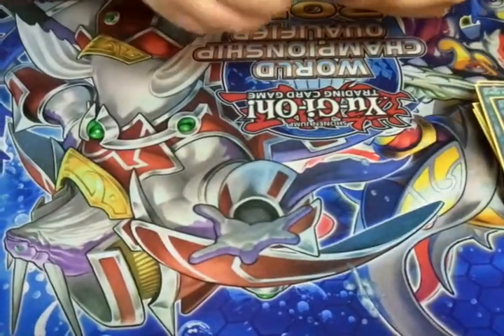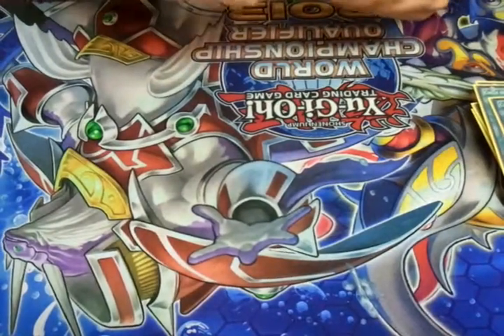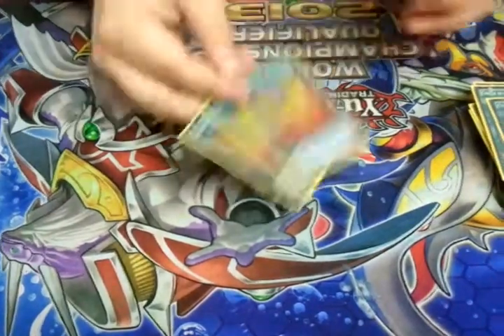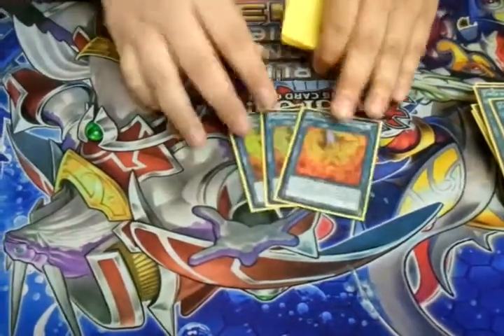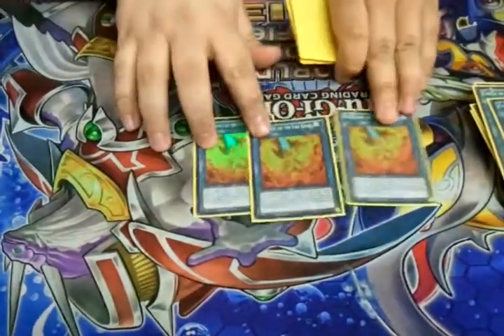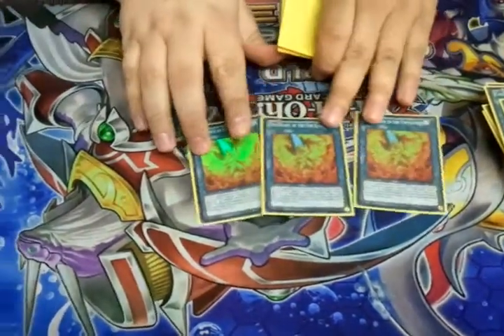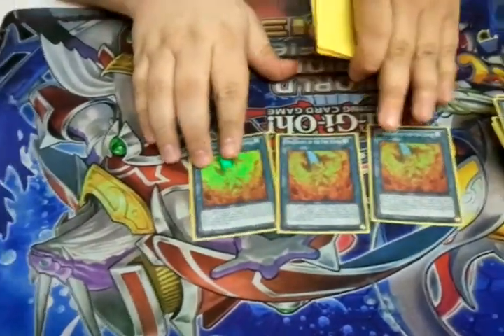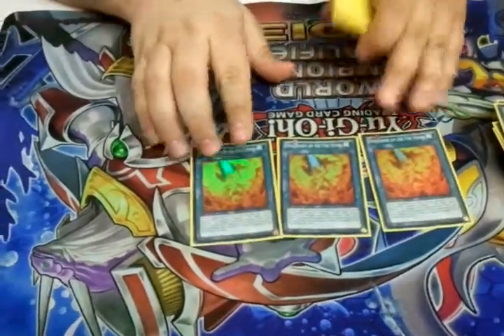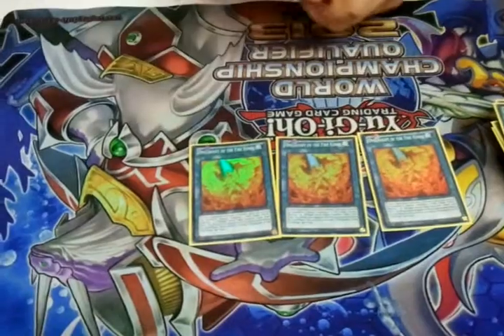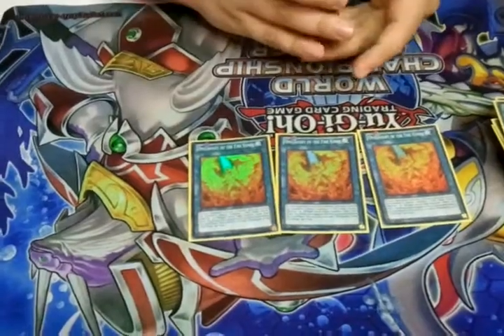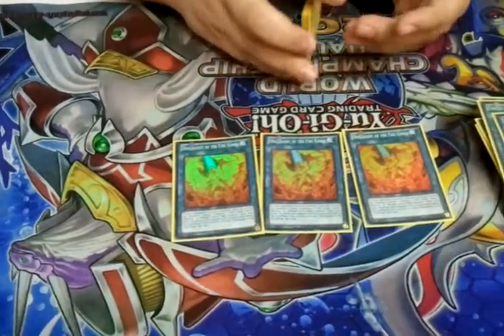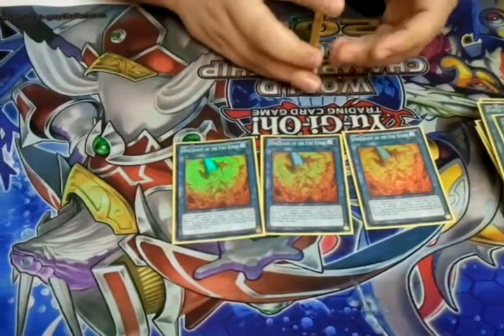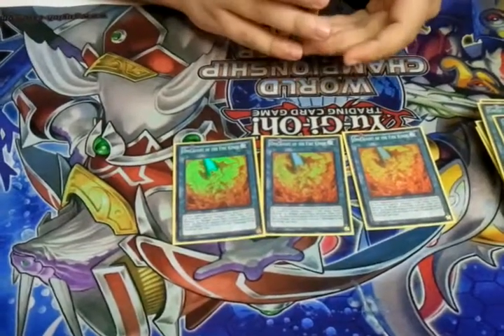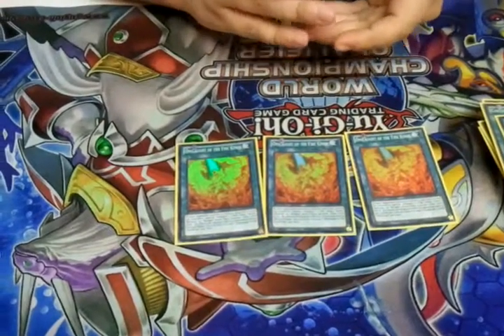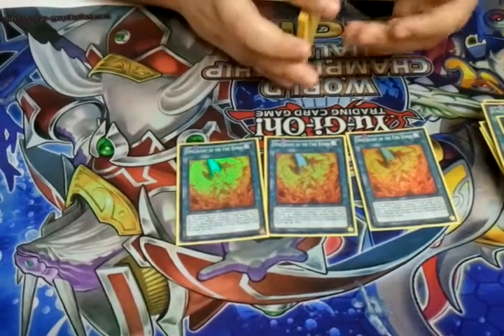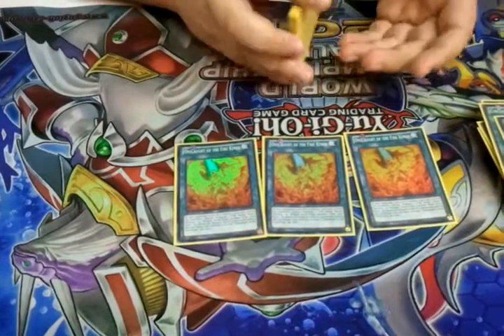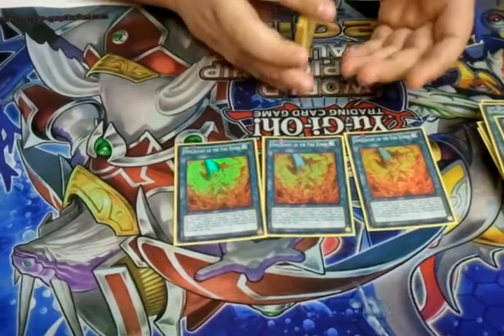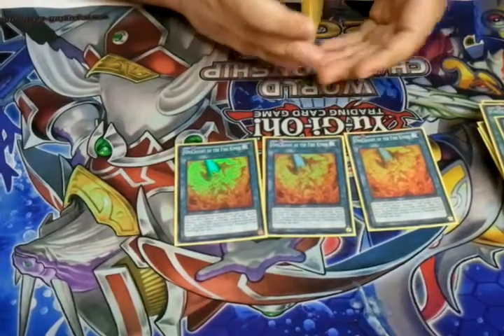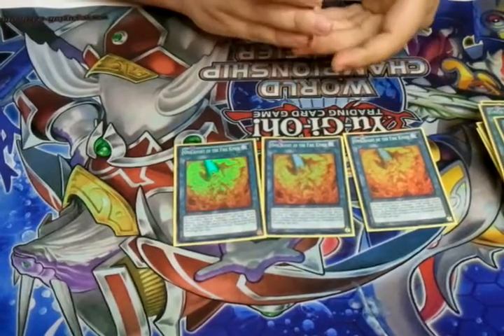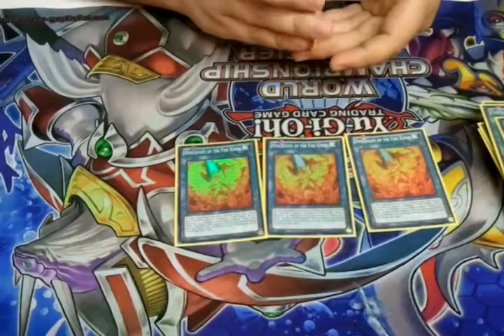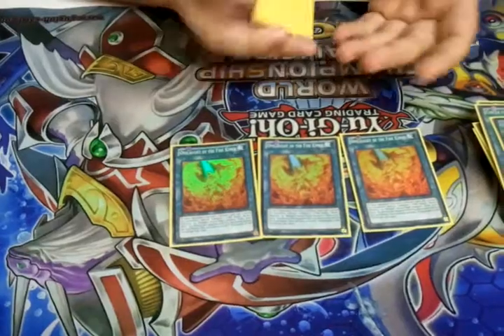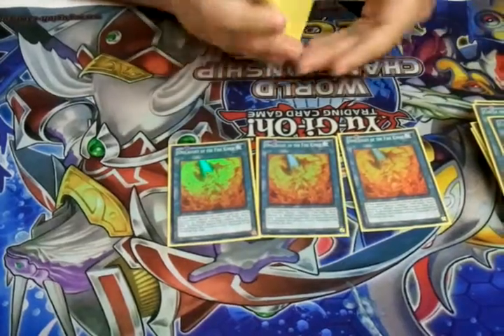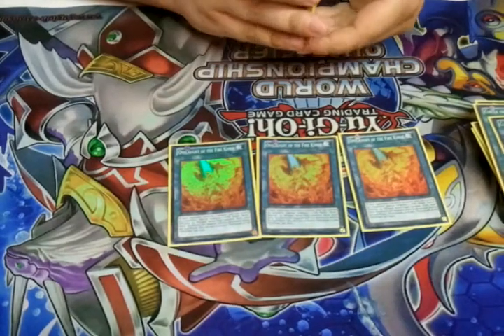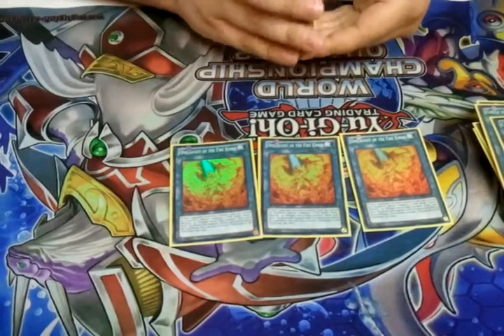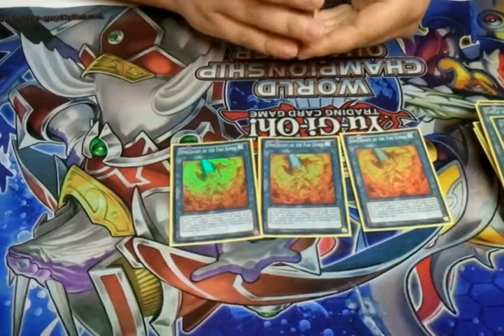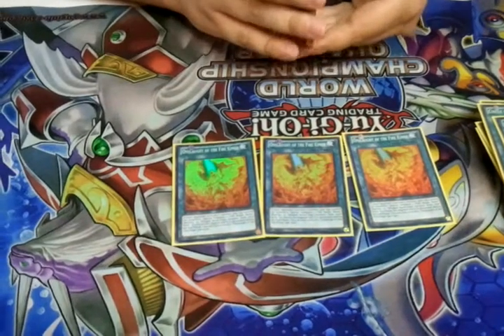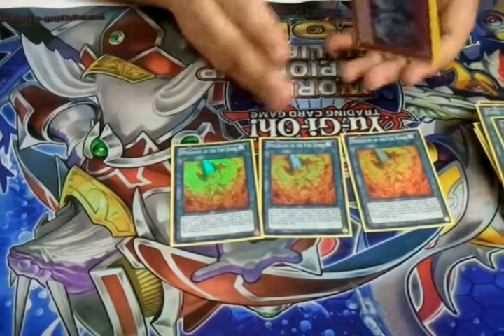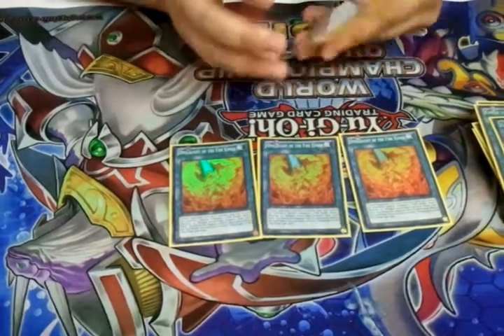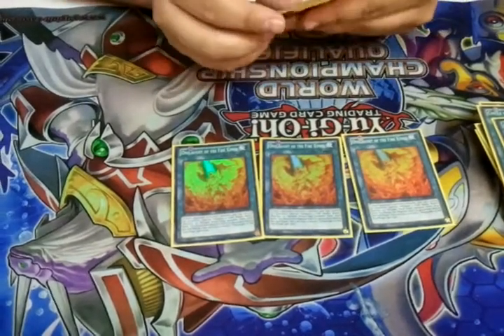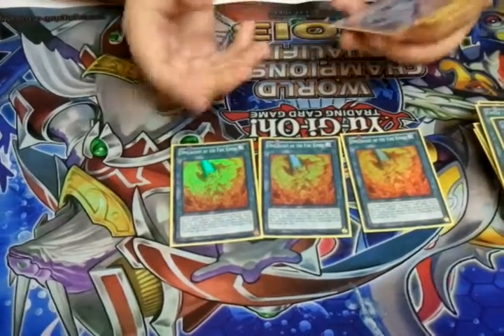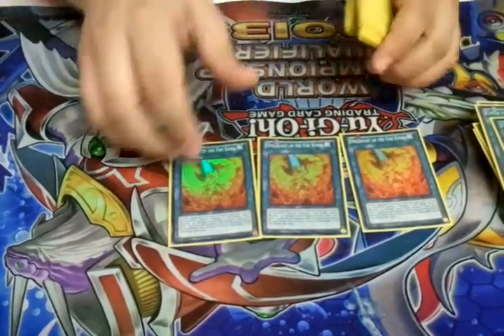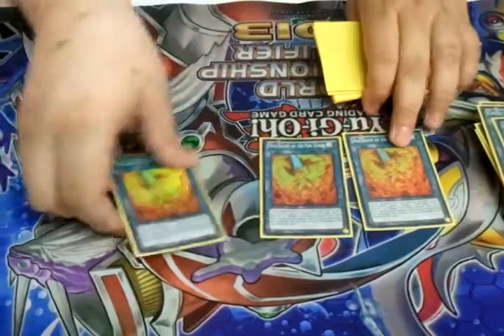Three Onslaught of the Fire Kings. This just lets me special summon my Garunix from deck, and then at the end of the turn he's destroyed by the card itself, so he'll definitely get his effect the next standby phase unless something stops this card from being played. Really good.